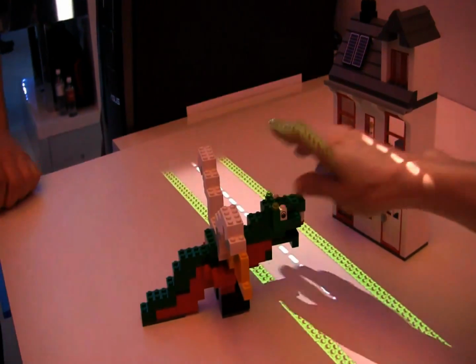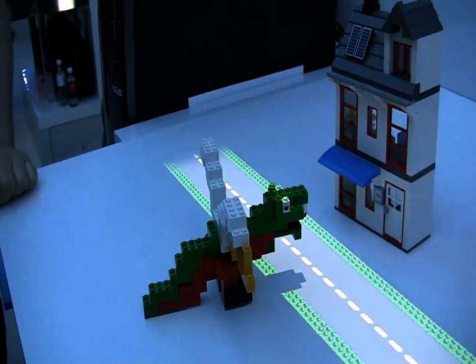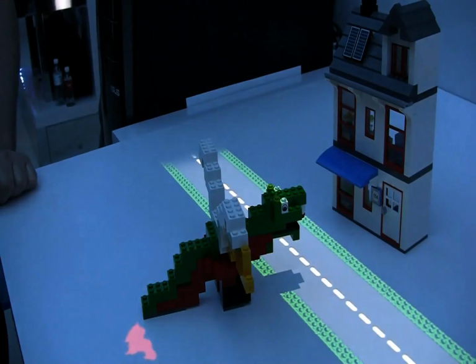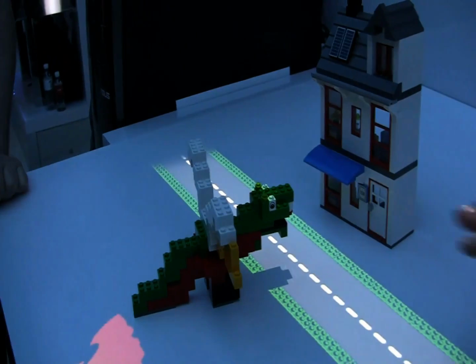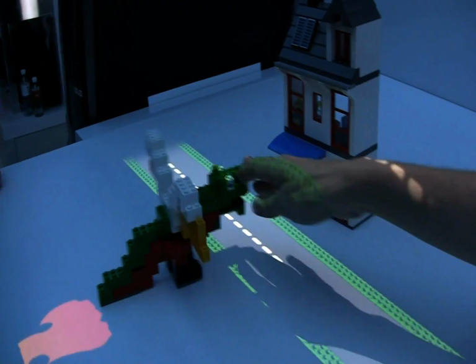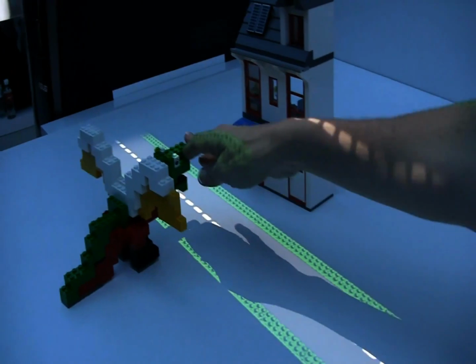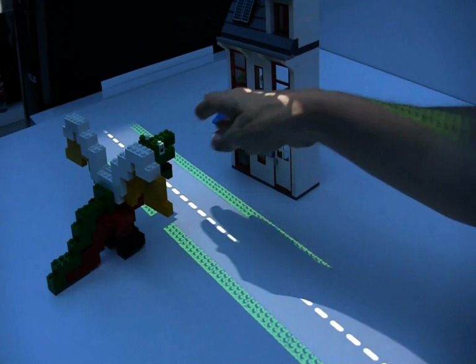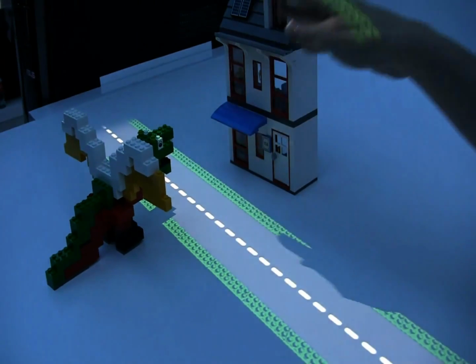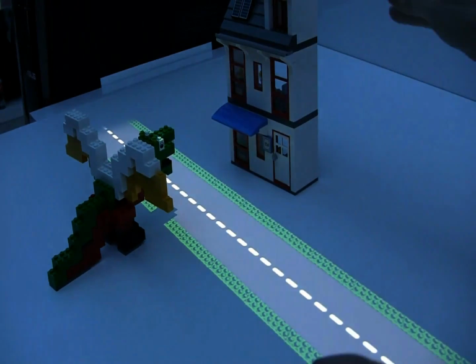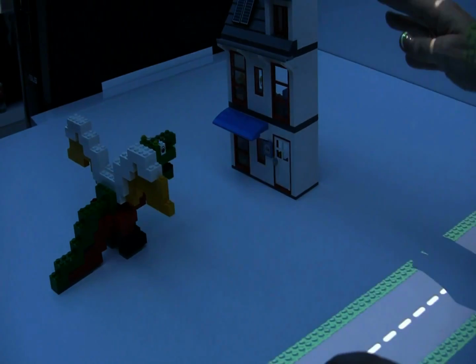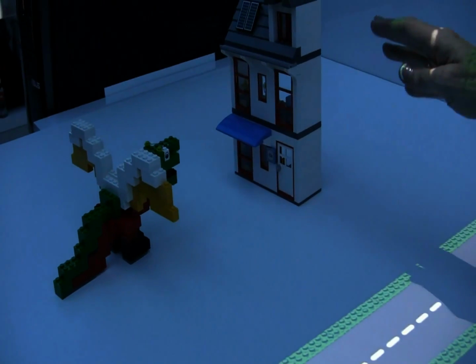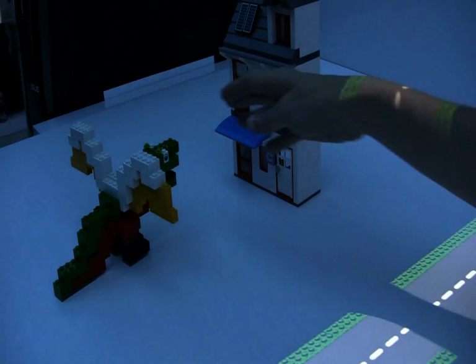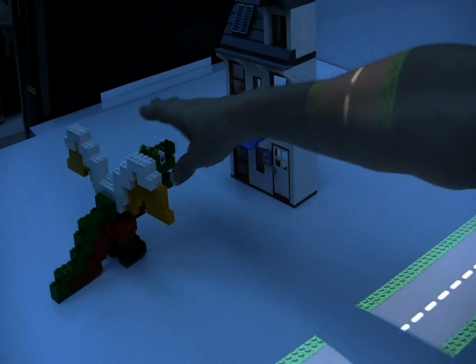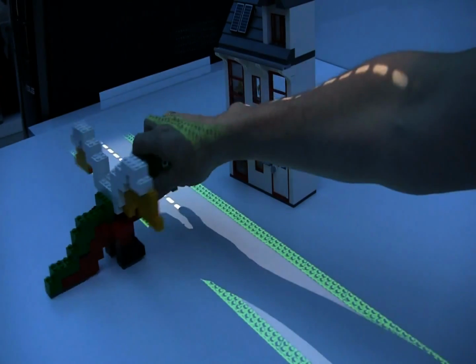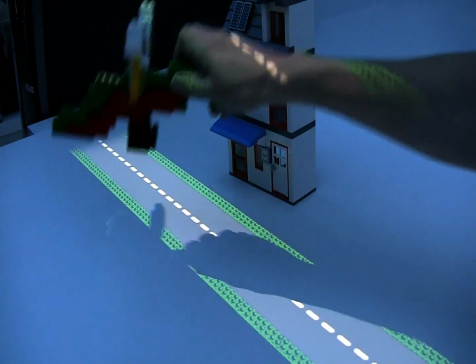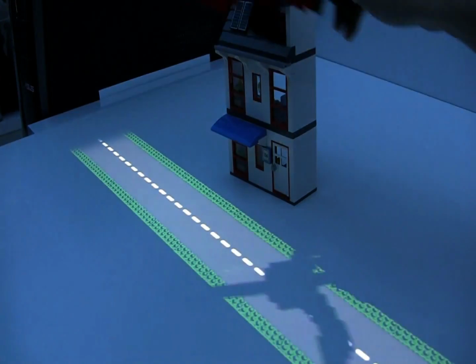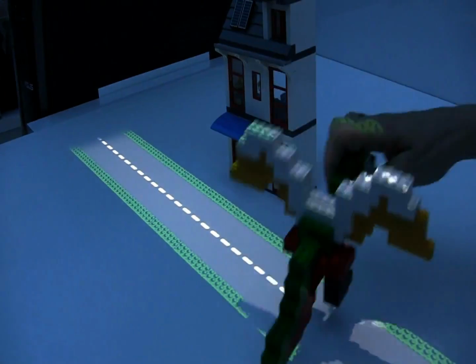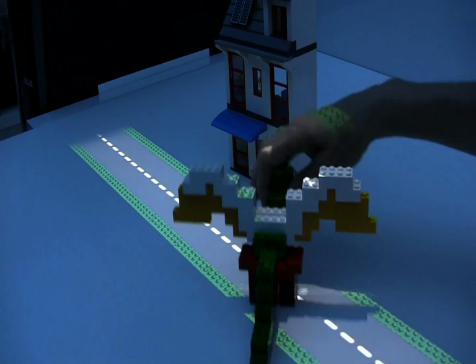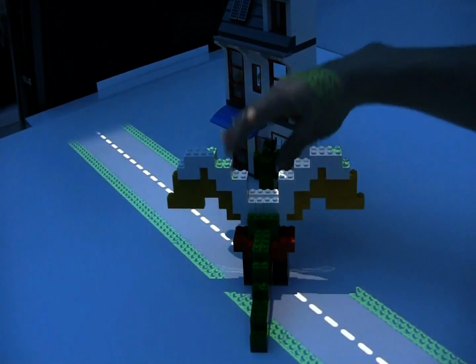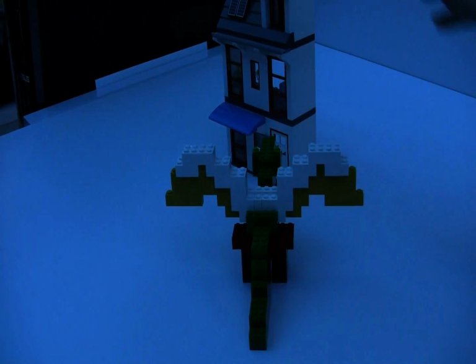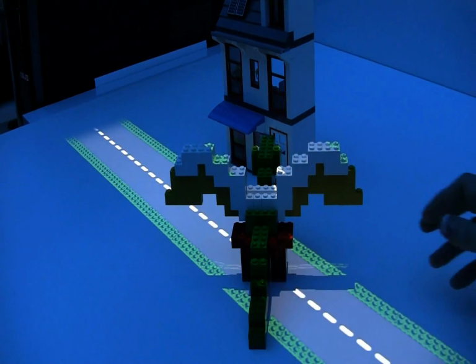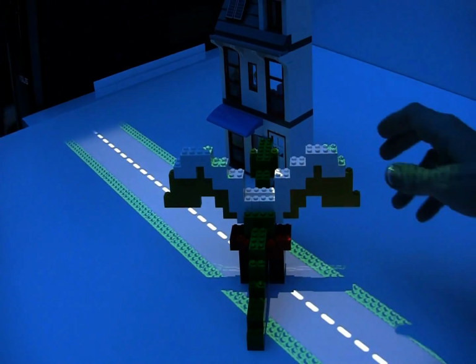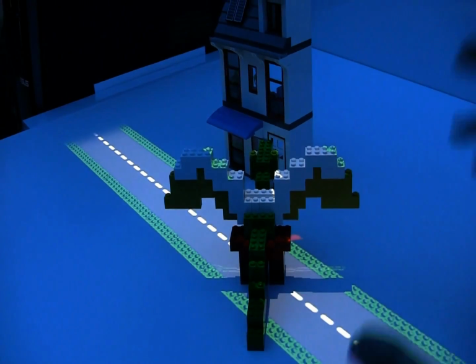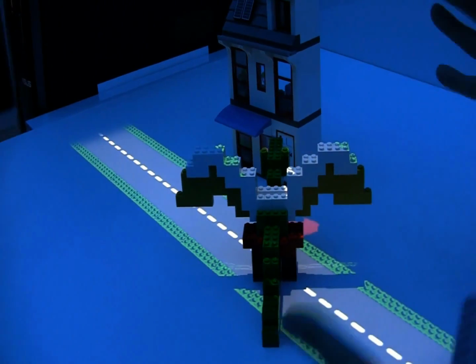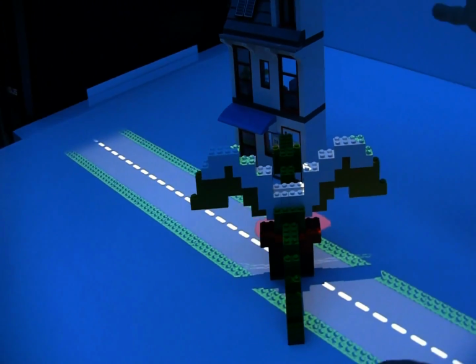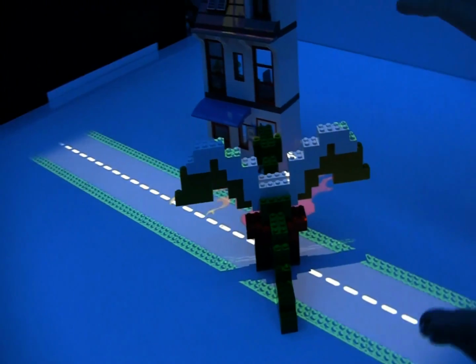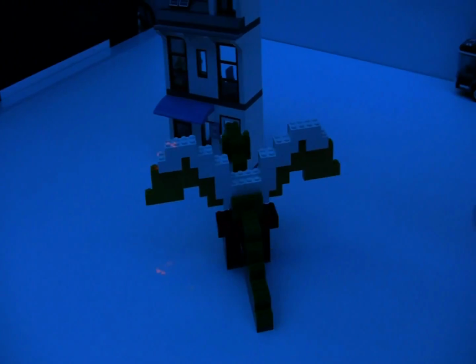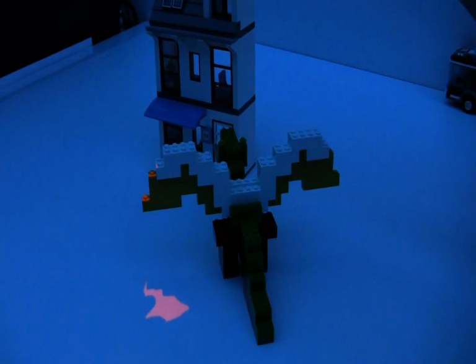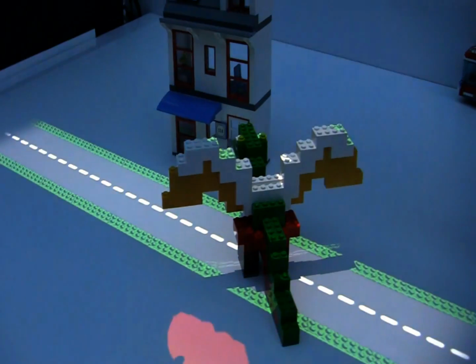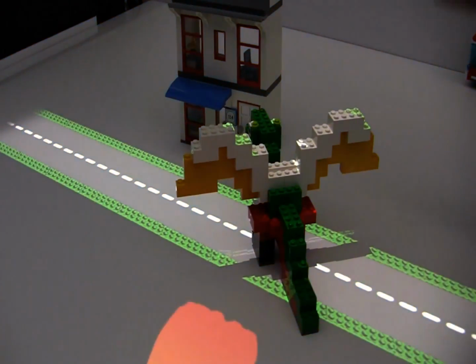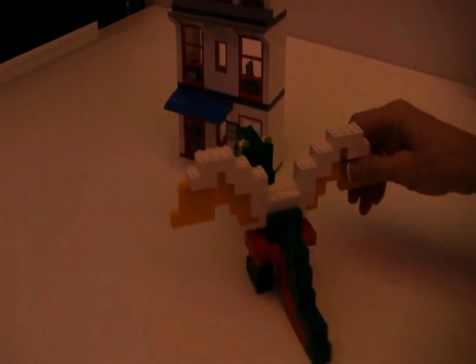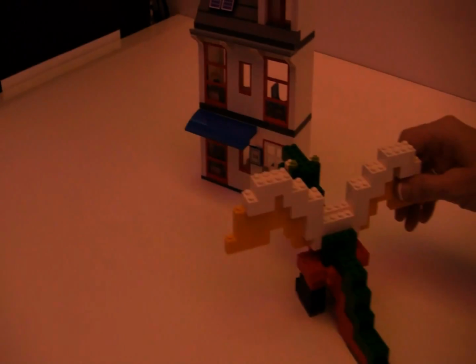We're always tracking the pose and orientation of any object. When our Lego dragon gets close to the house, if I bring him in from this angle, it blows fire and the house catches on fire.